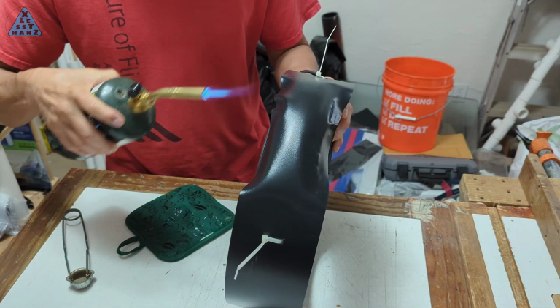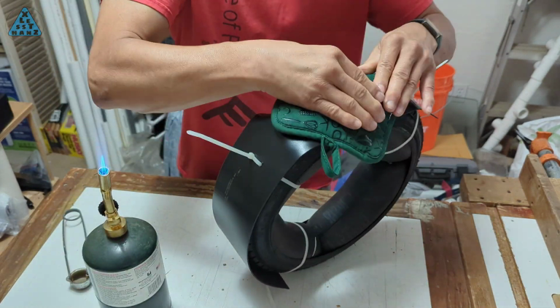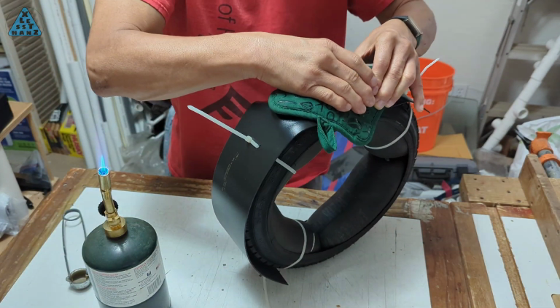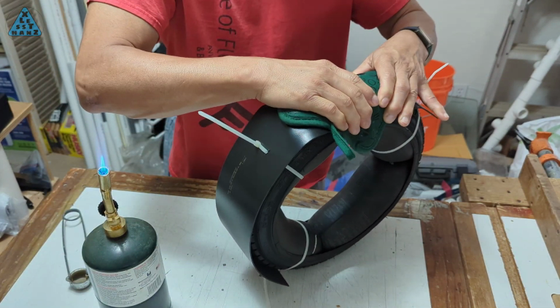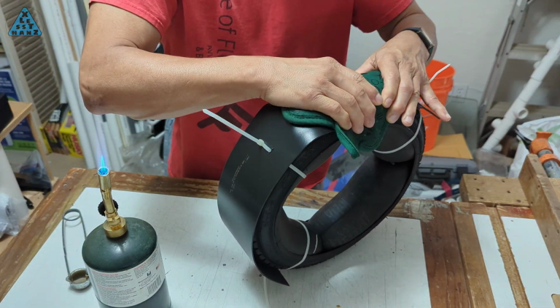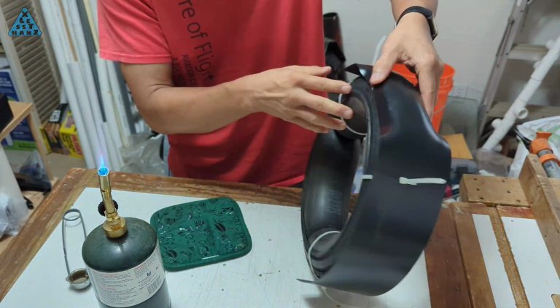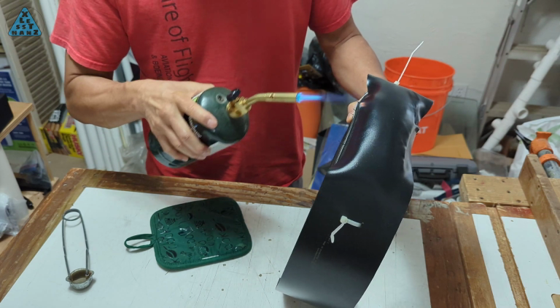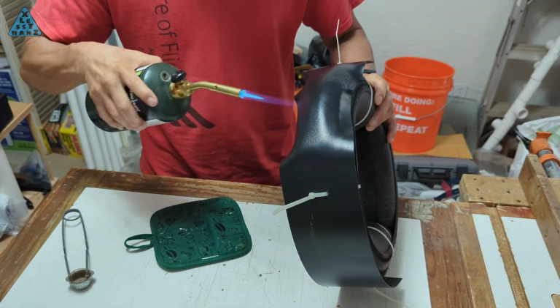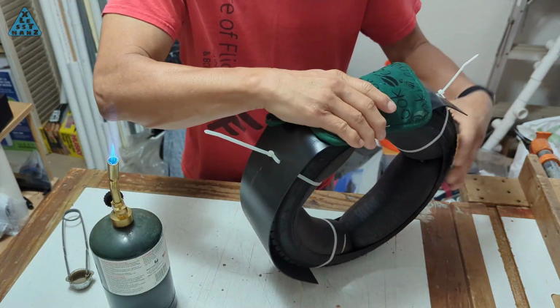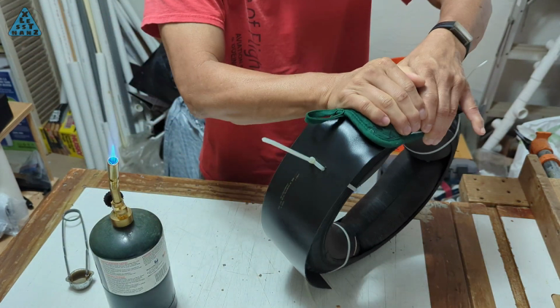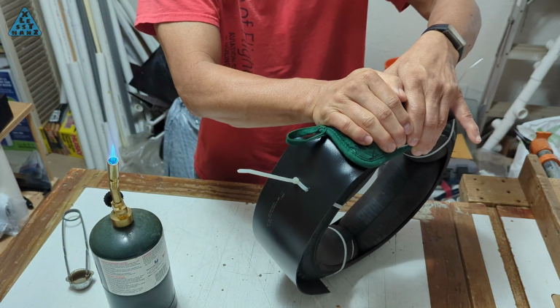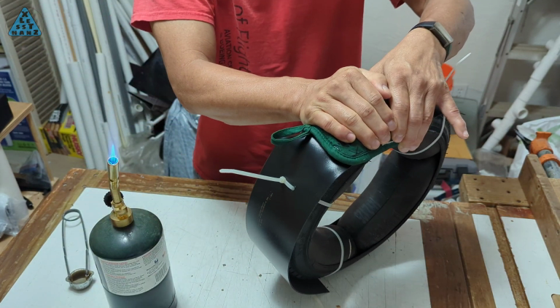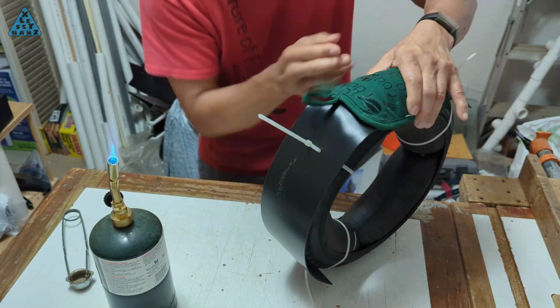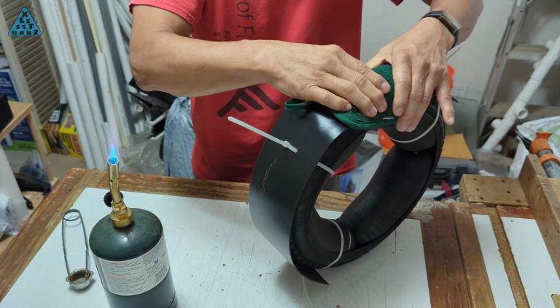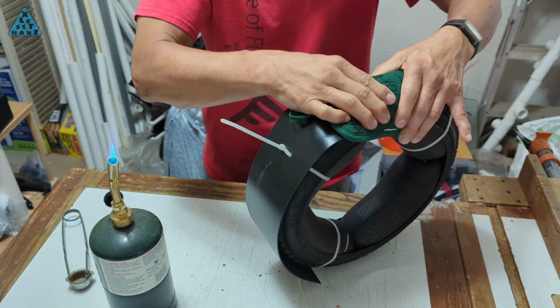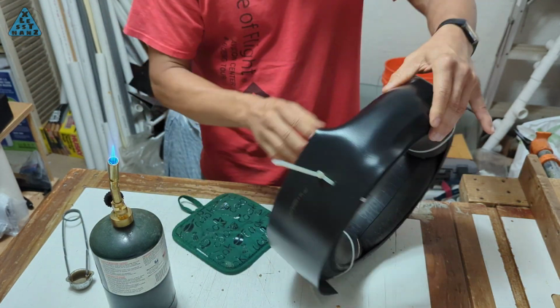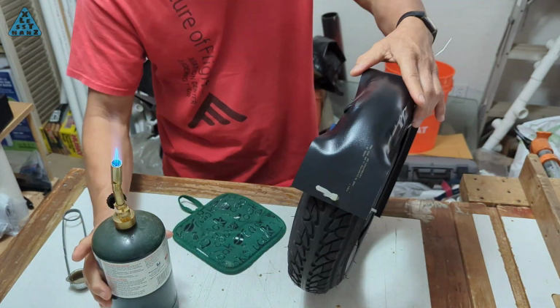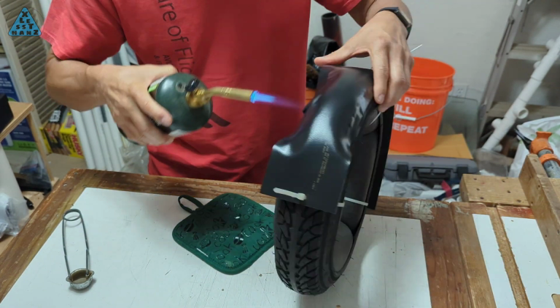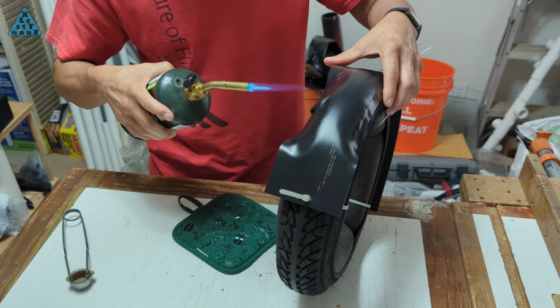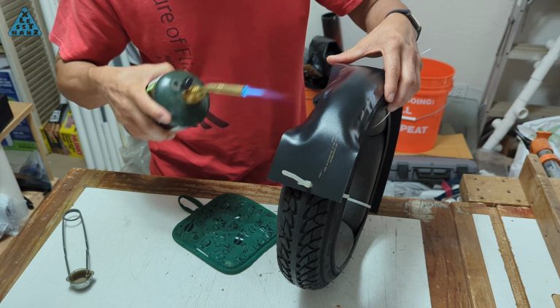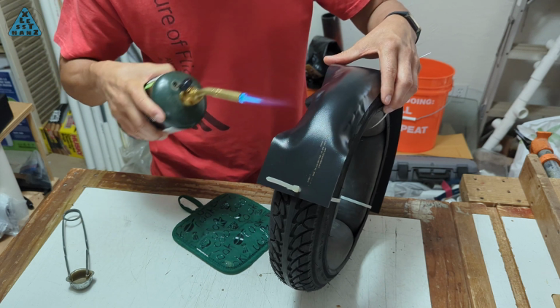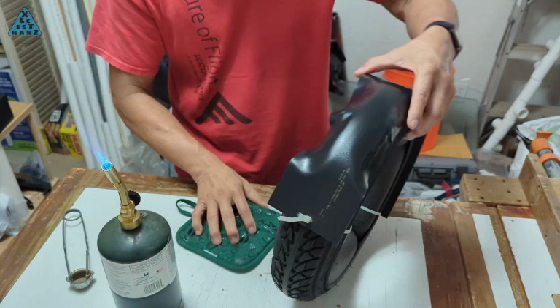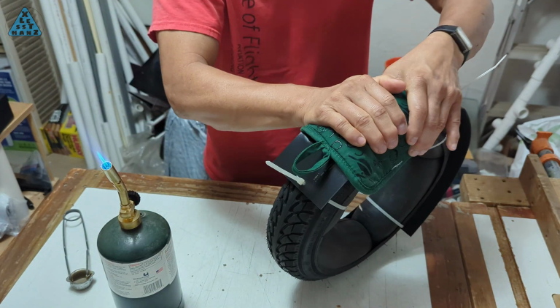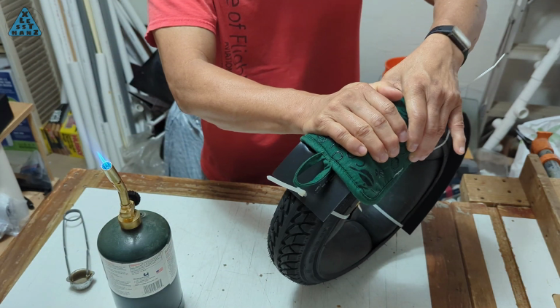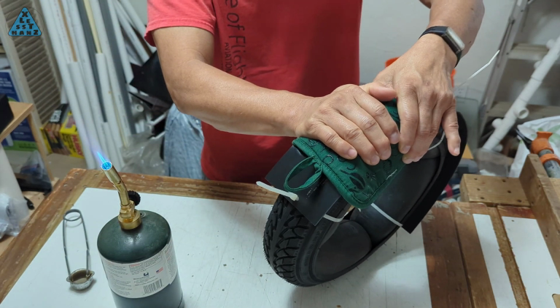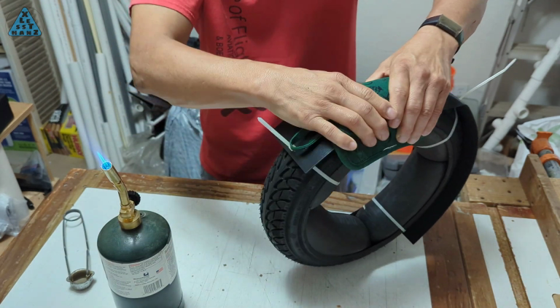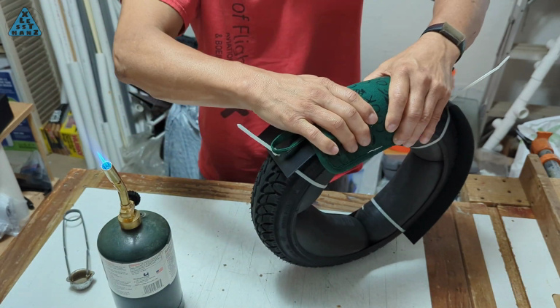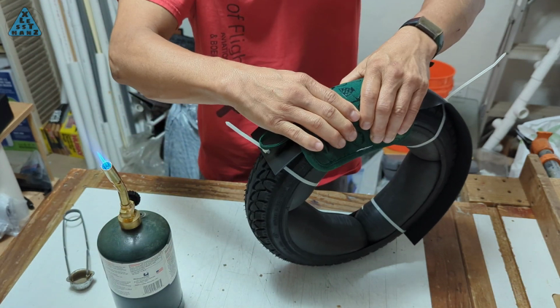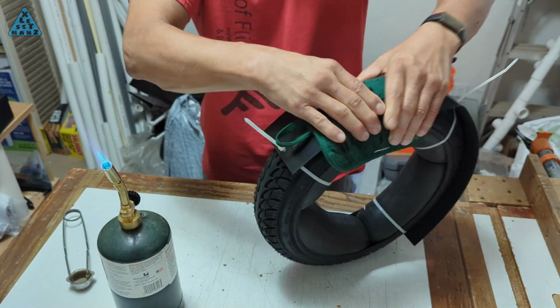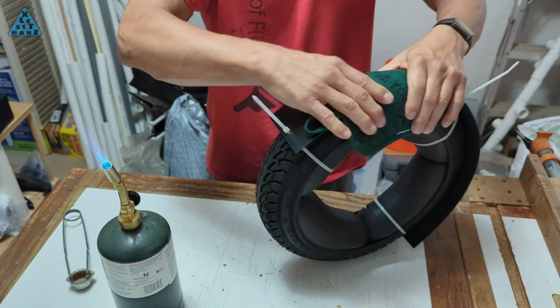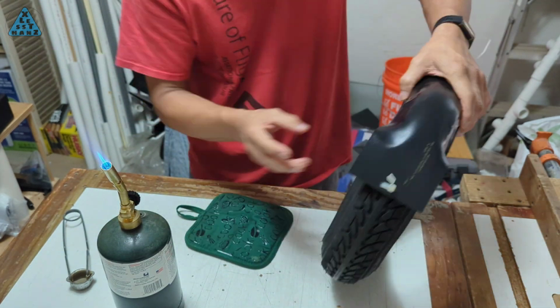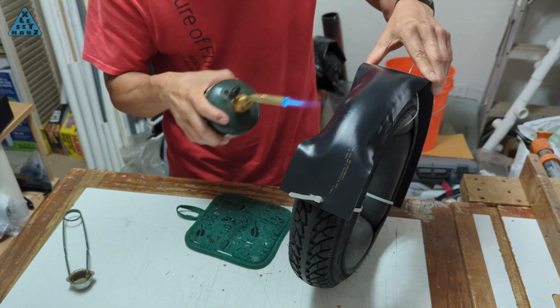In the case of an edge that folds over on itself, you can heat up a small area around the fold, pull the fold out to unfold it, then swipe the area downward and into the mold to flatten it out. This will work most of the time if the fold isn't too large.